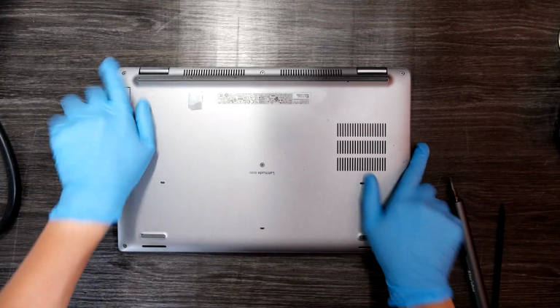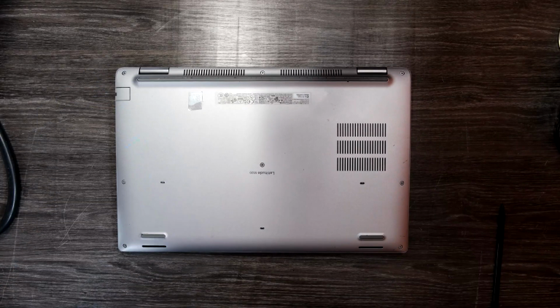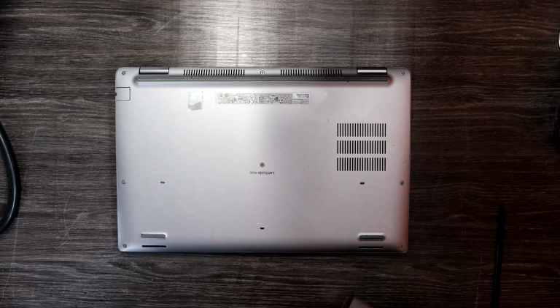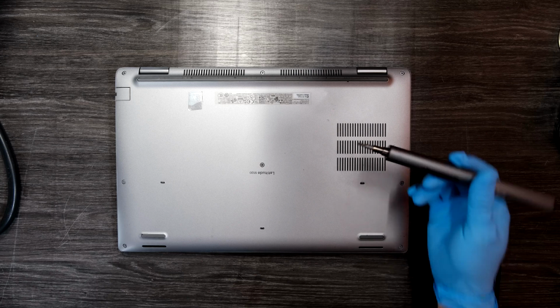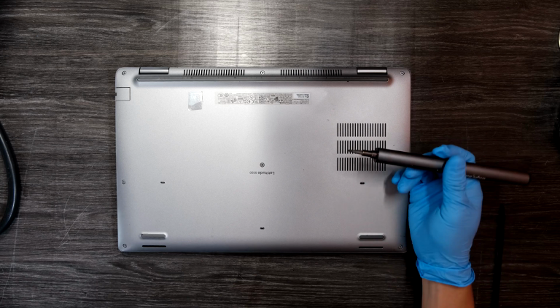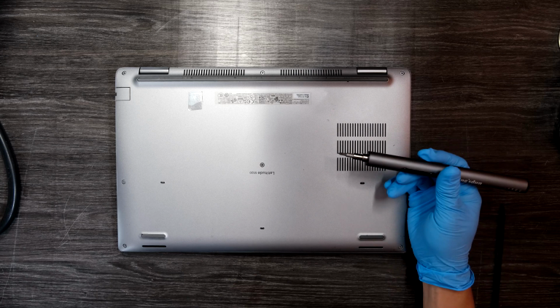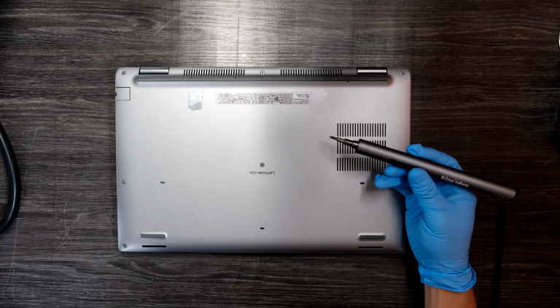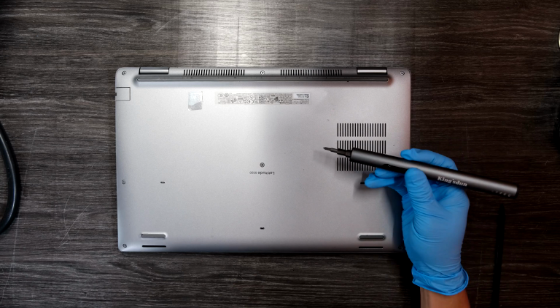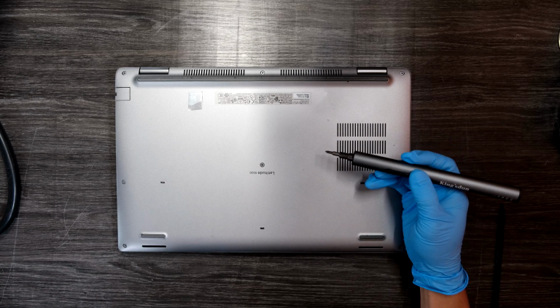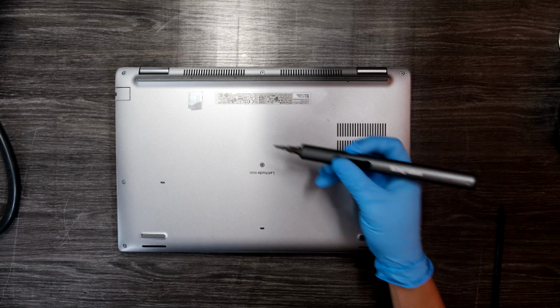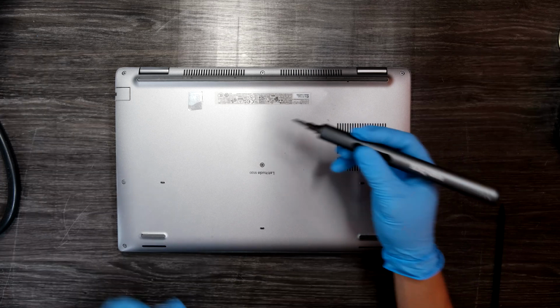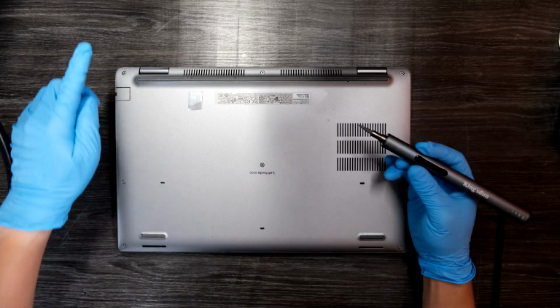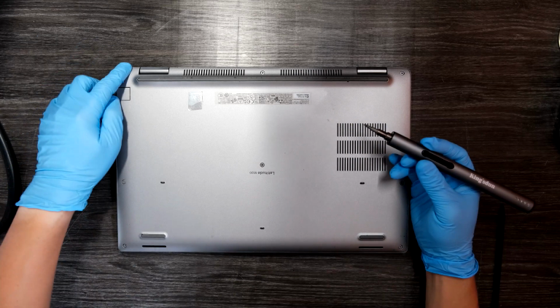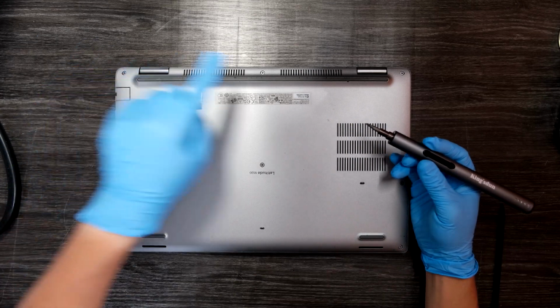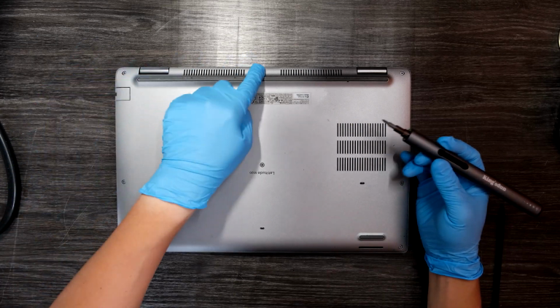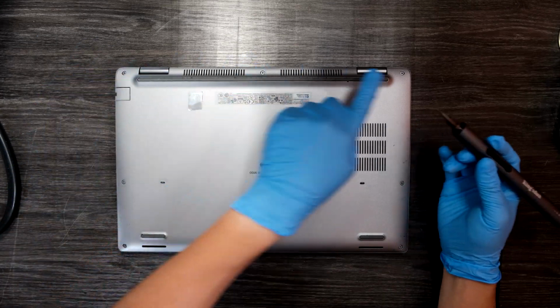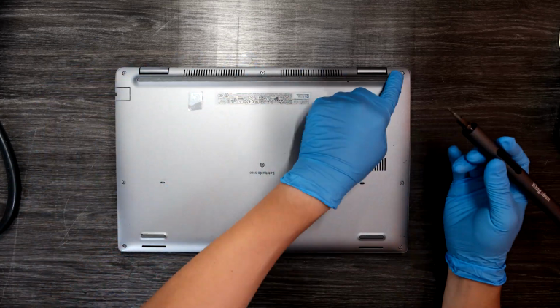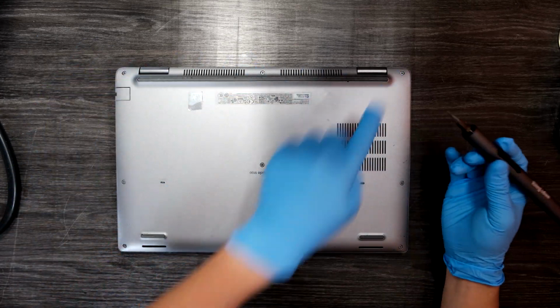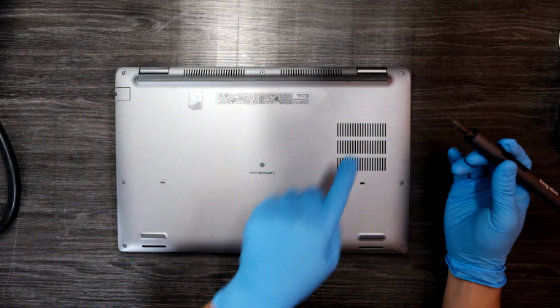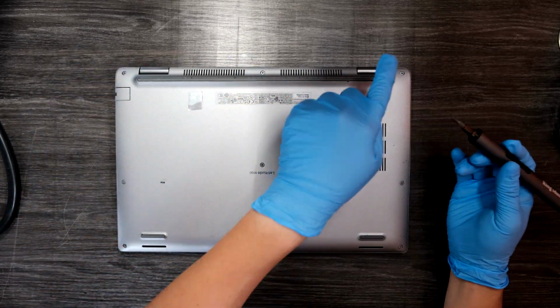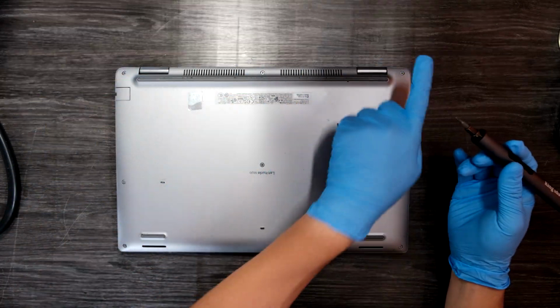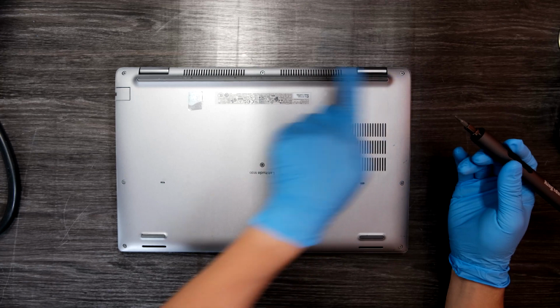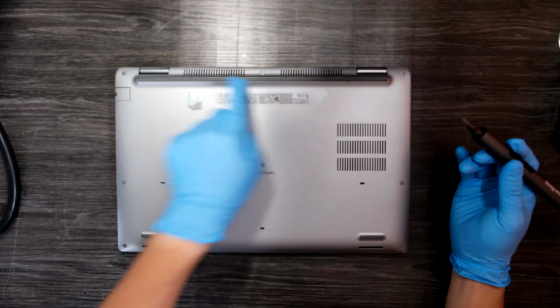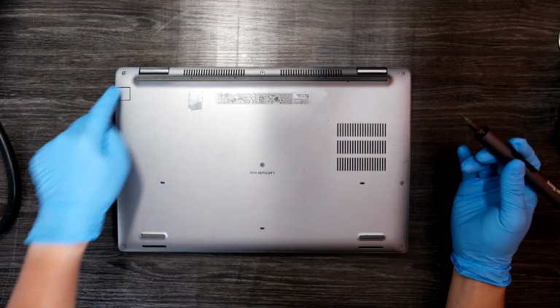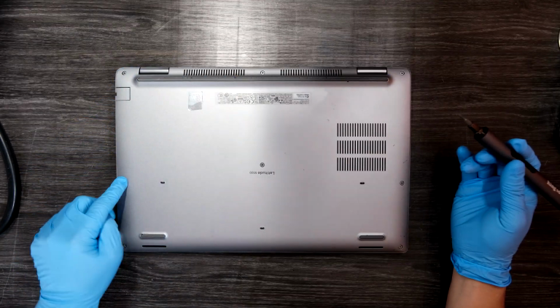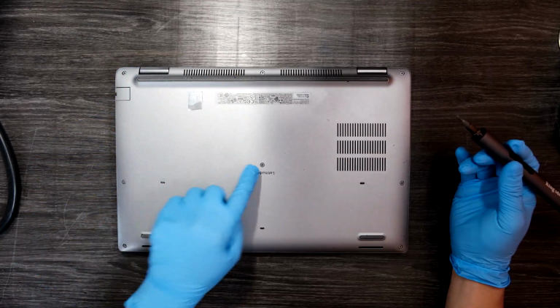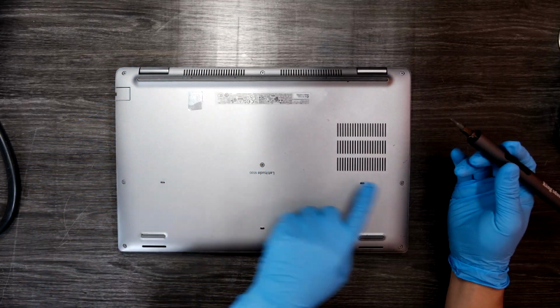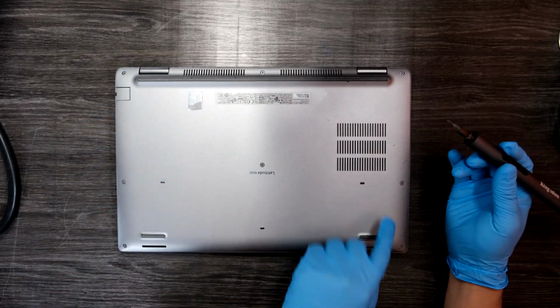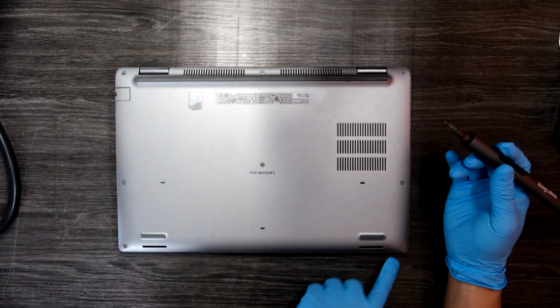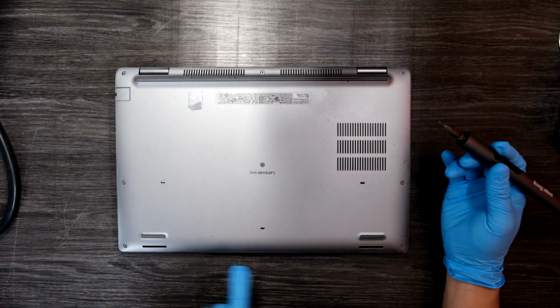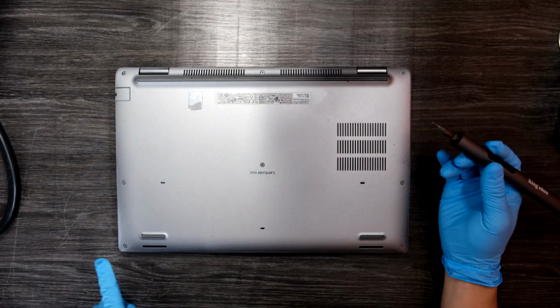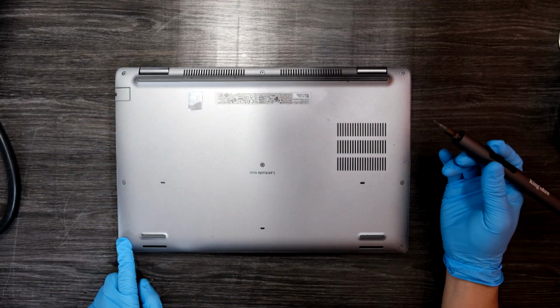So grab a Phillips head screwdriver and try to remove all the screws that we see. We have one, two, three, four, five, six, seven, eight screws total.